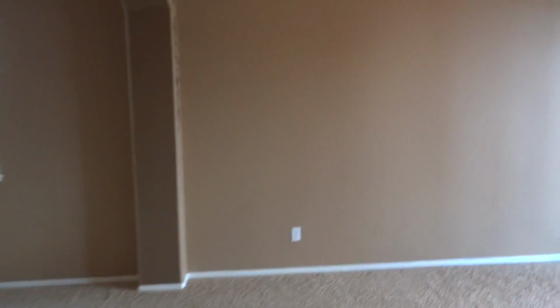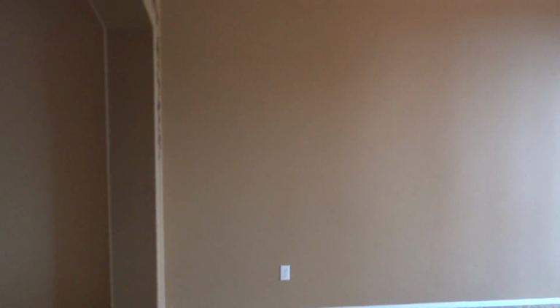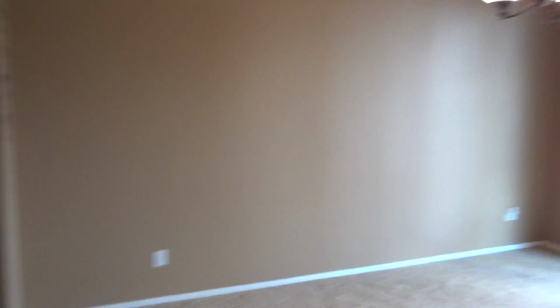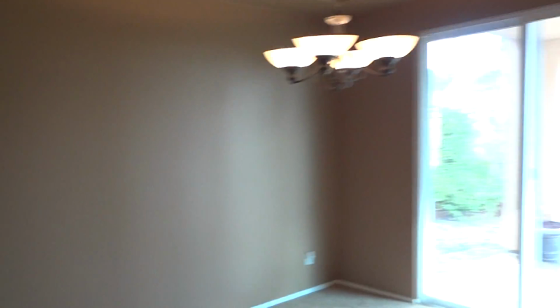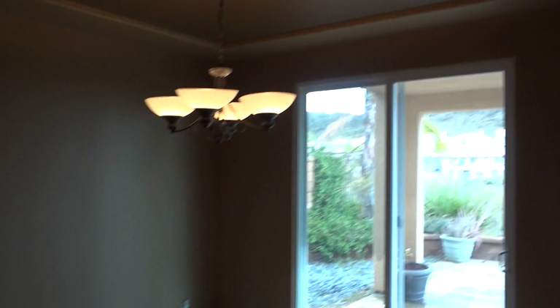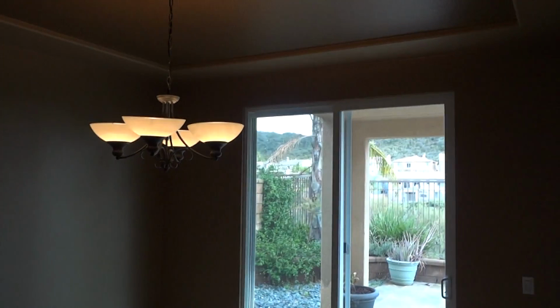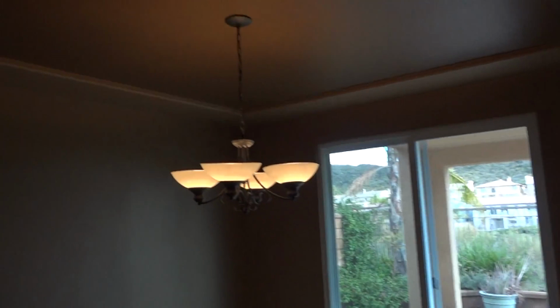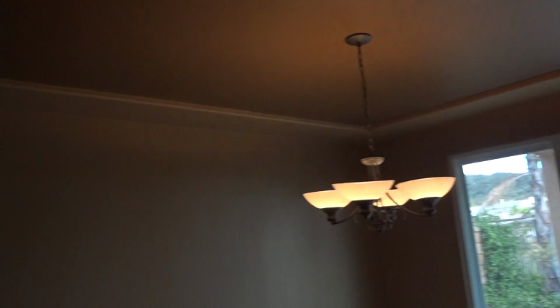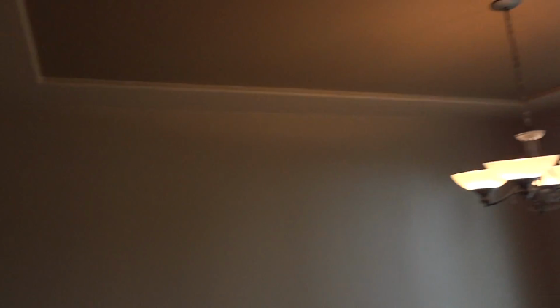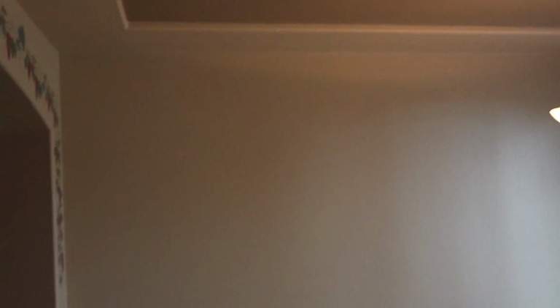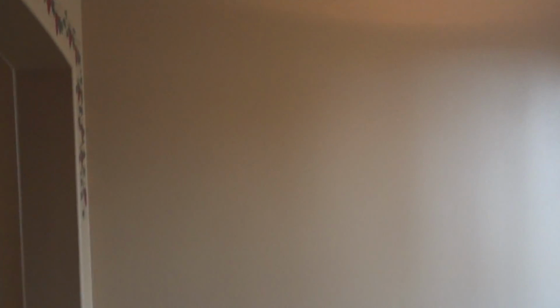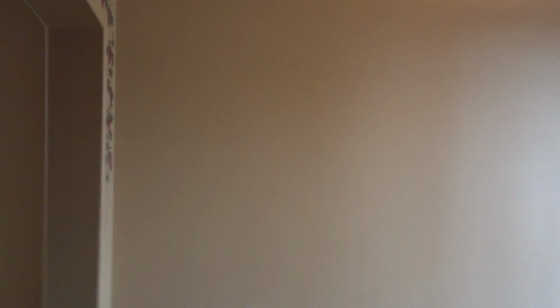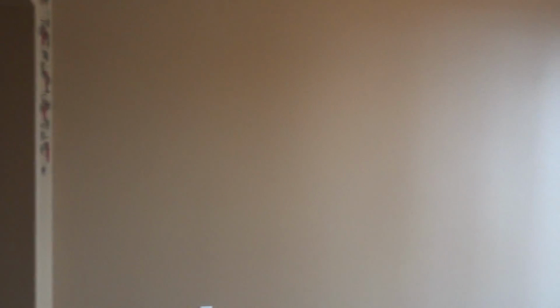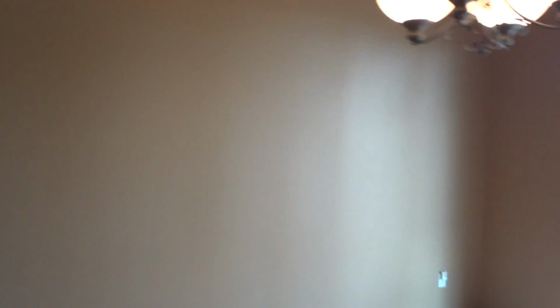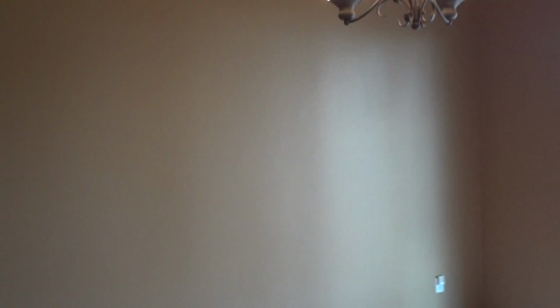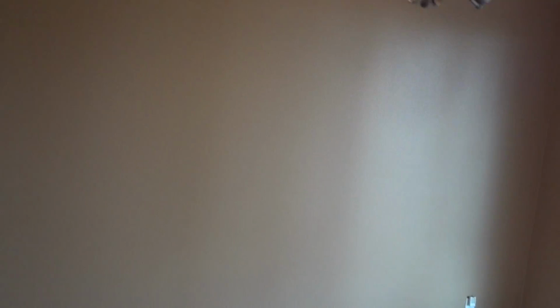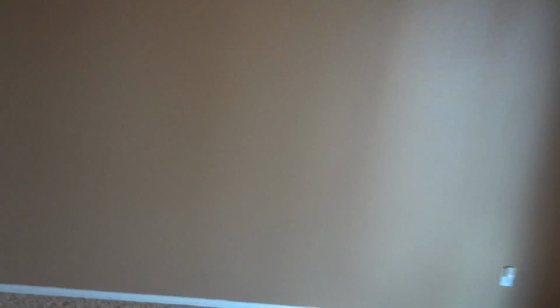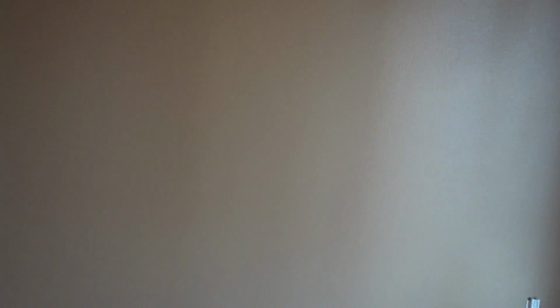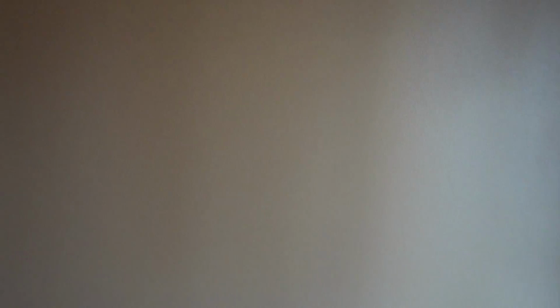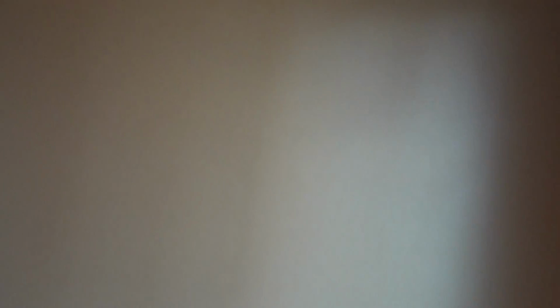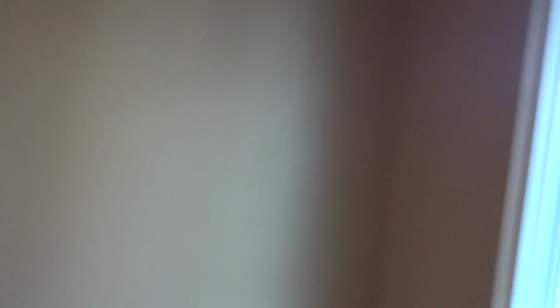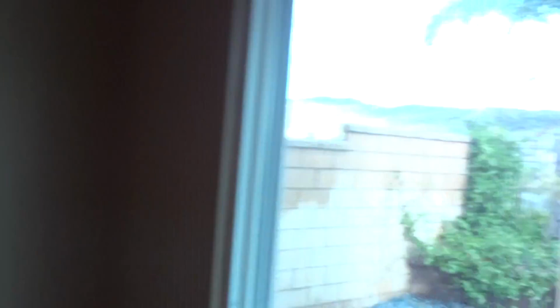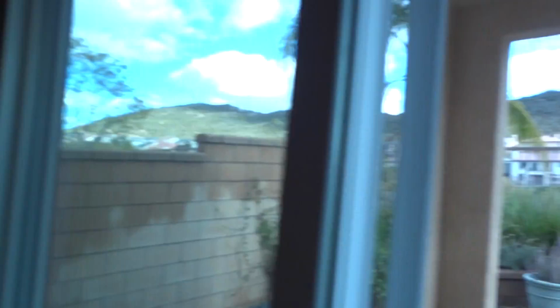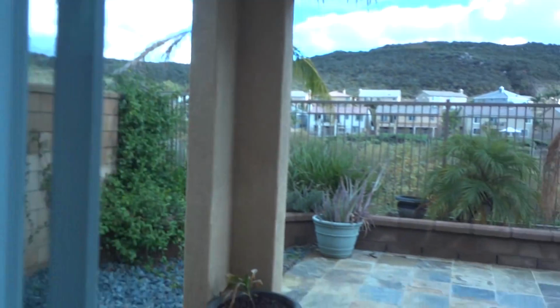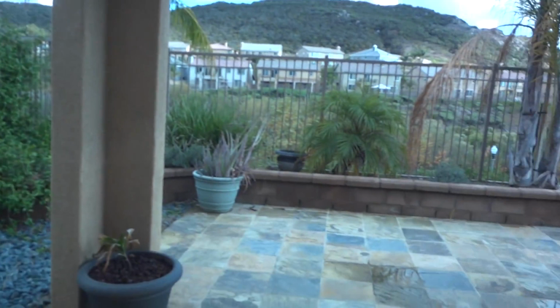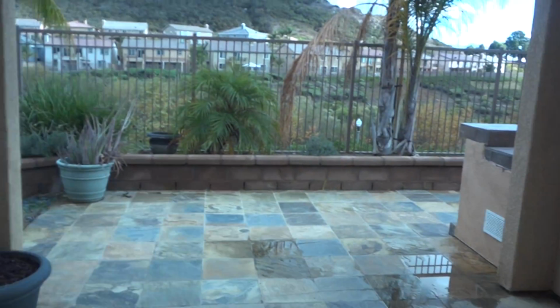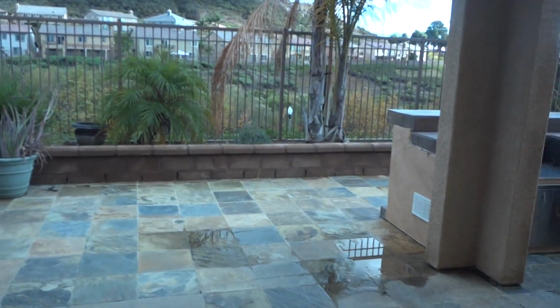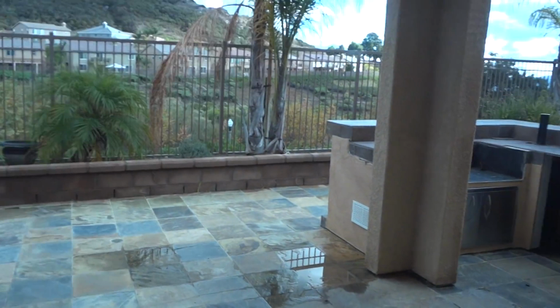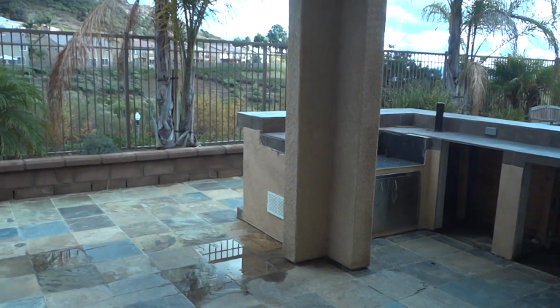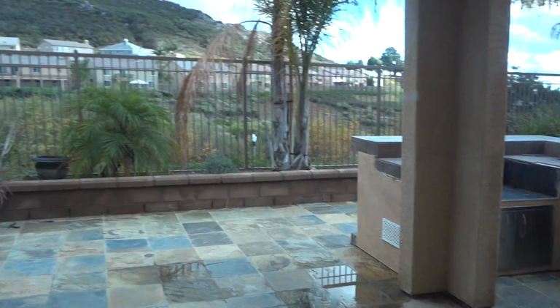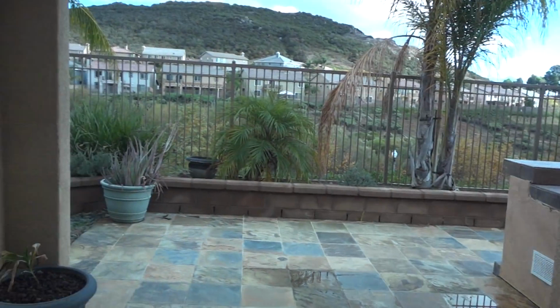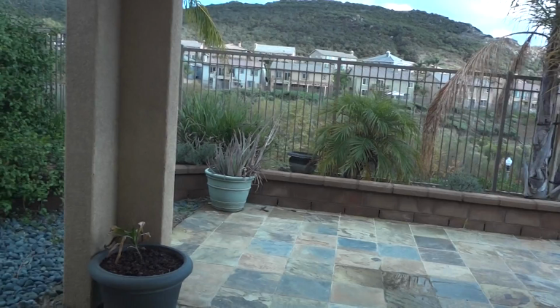This takes us into the dining room with nice coved ceilings and again just a nice little space with full access to that patio and the barbecue out here.